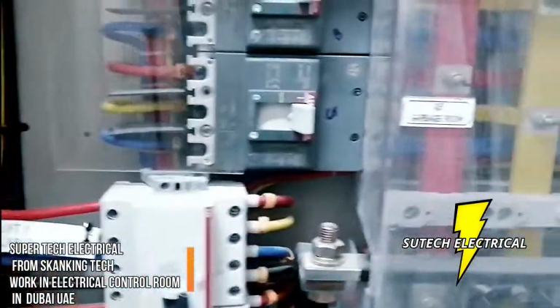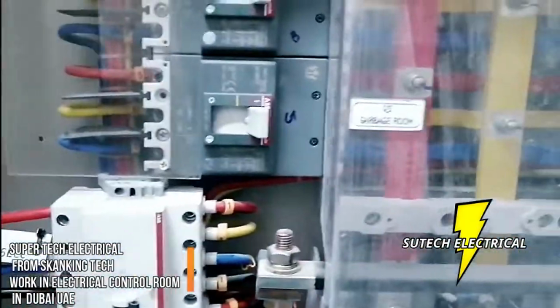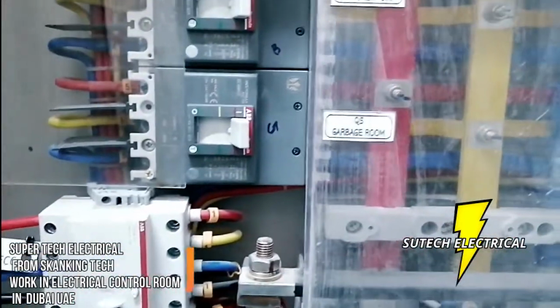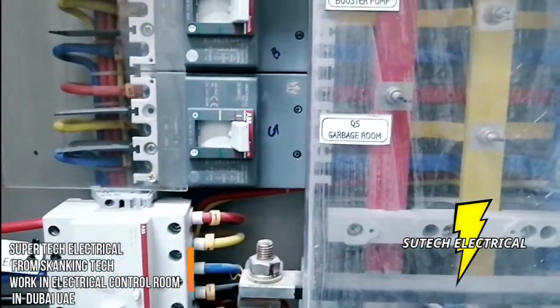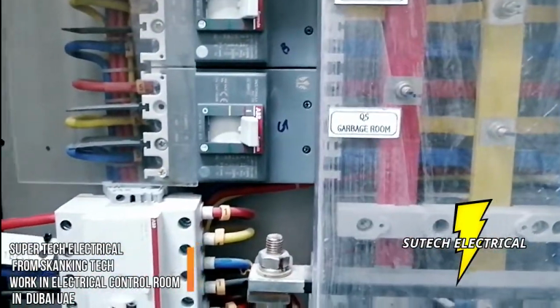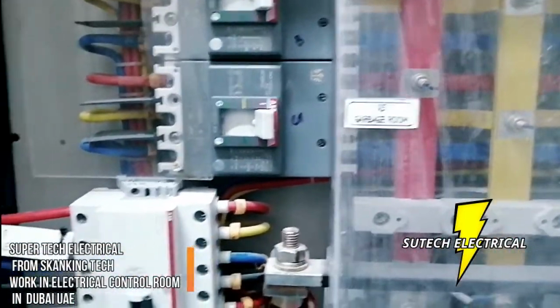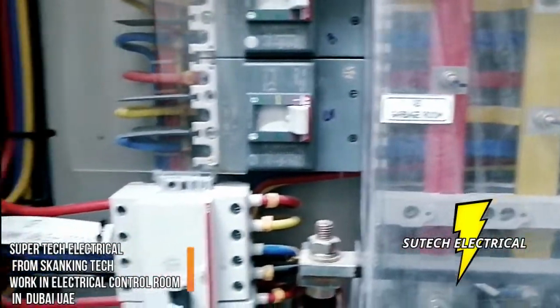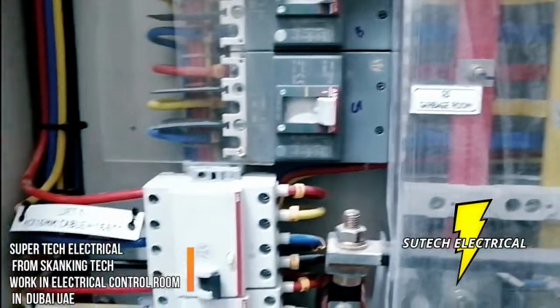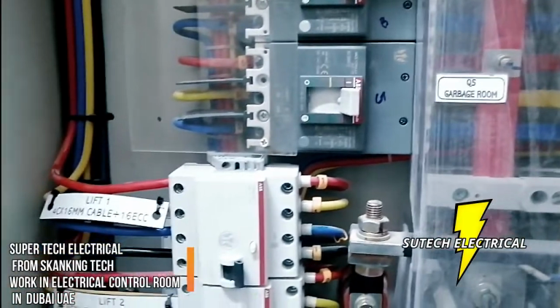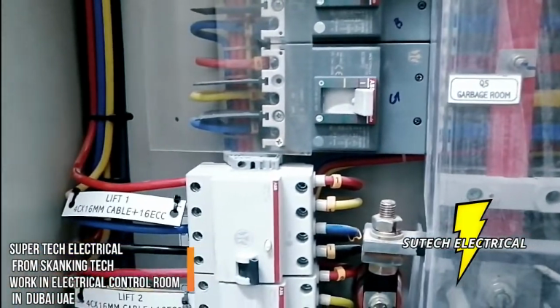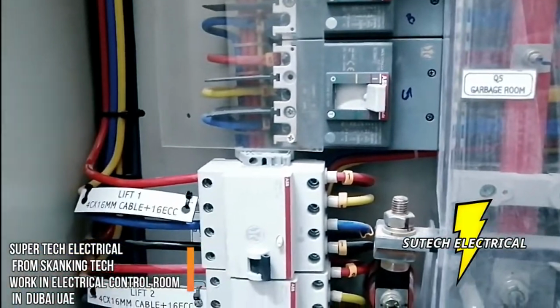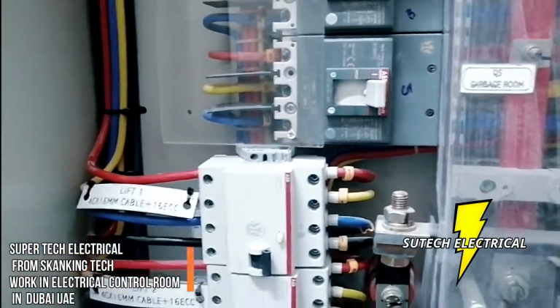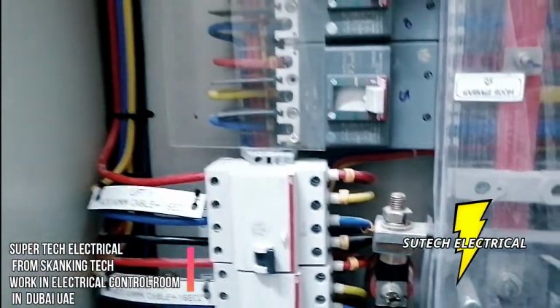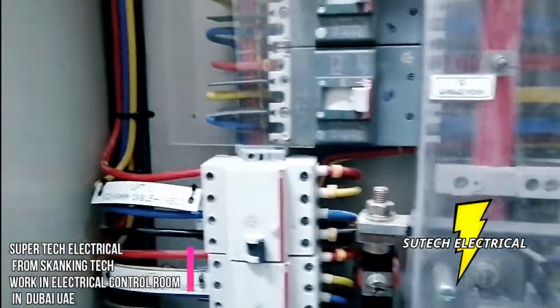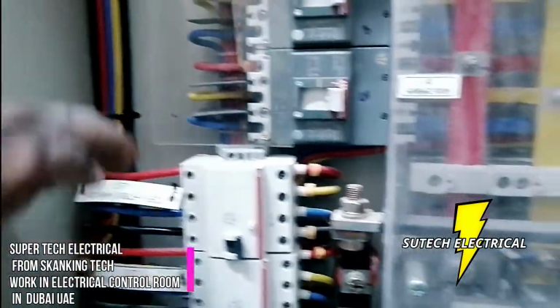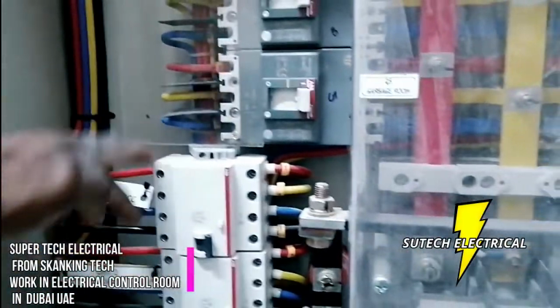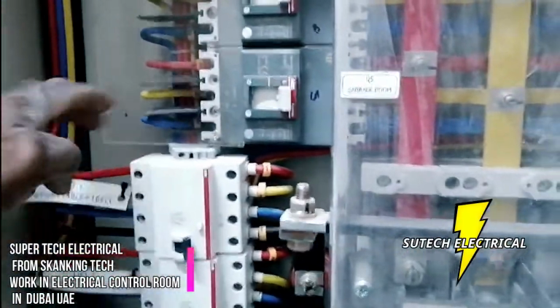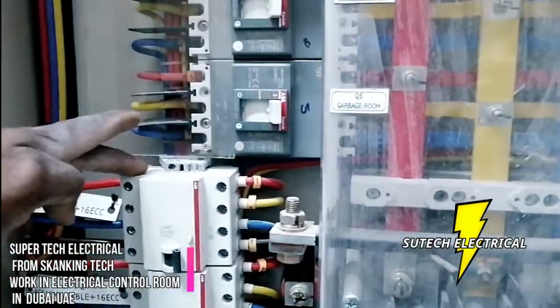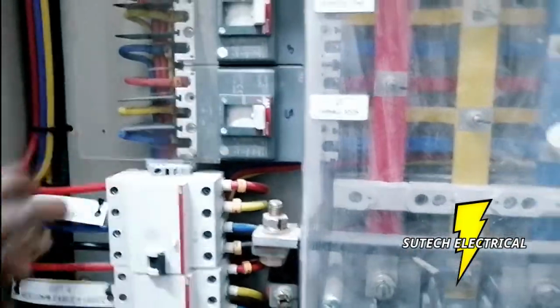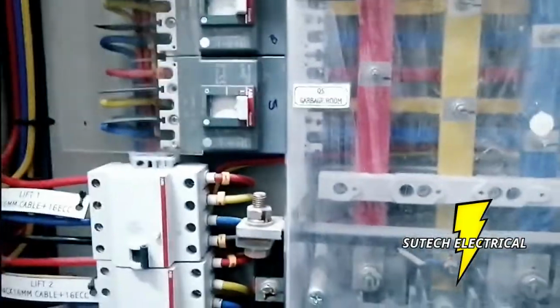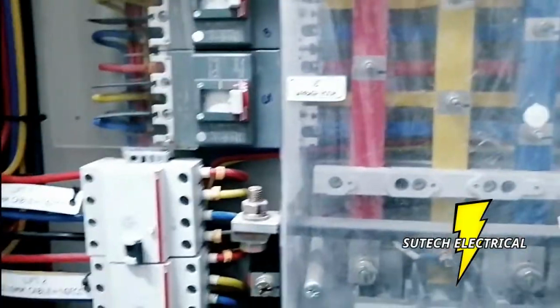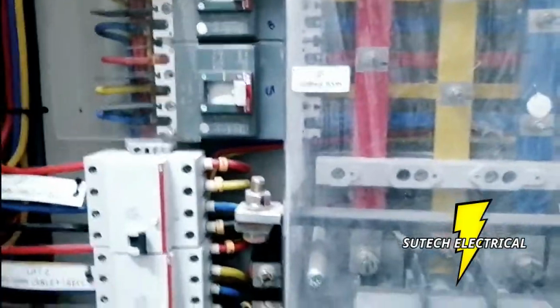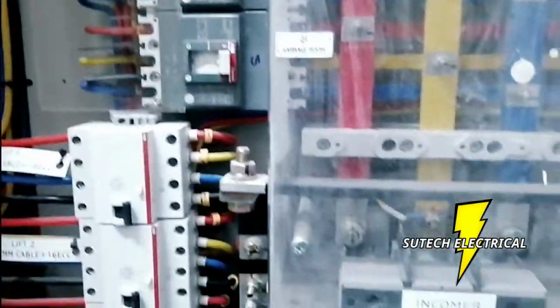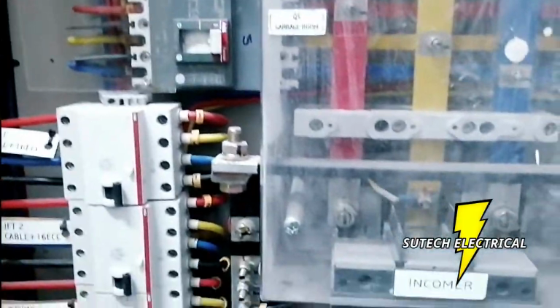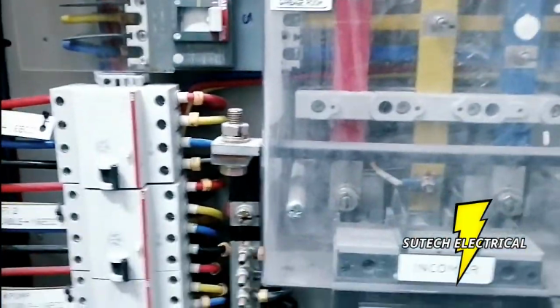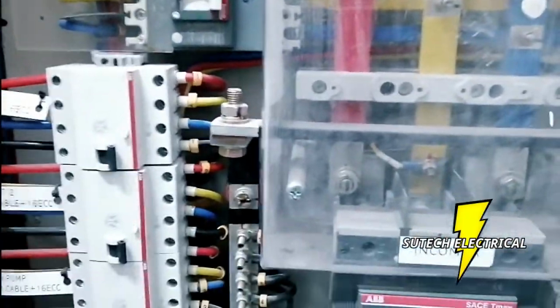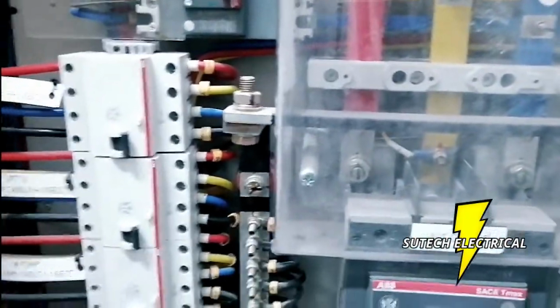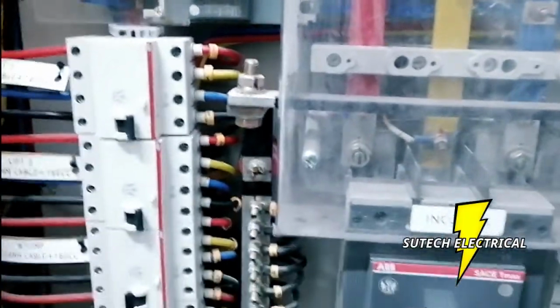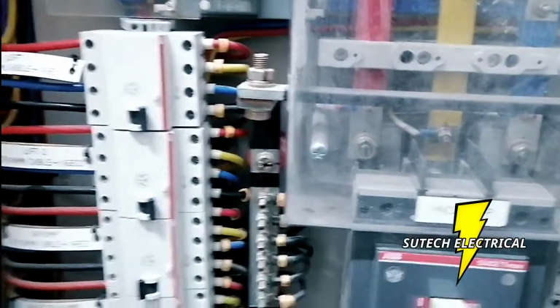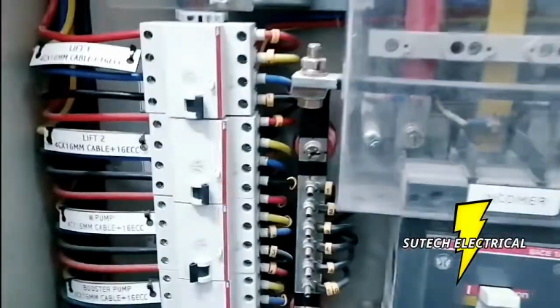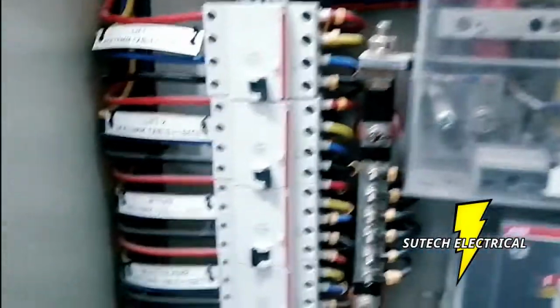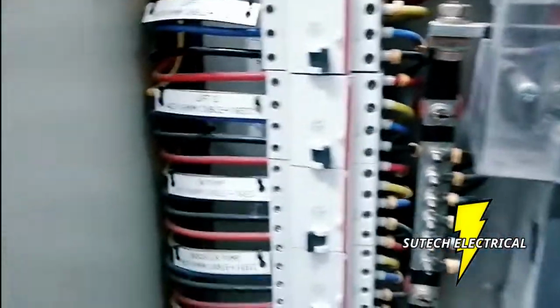There is the SMDB that controls the lifts. The other ones are lift 1, lift 2, lift 3, lift 4, lift 5, lift 6.